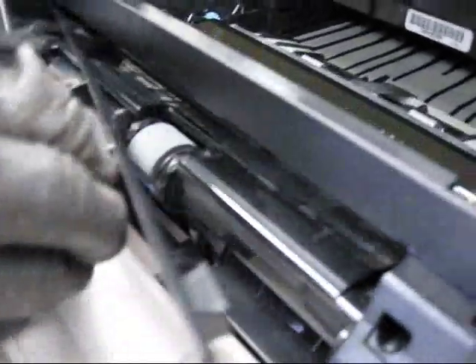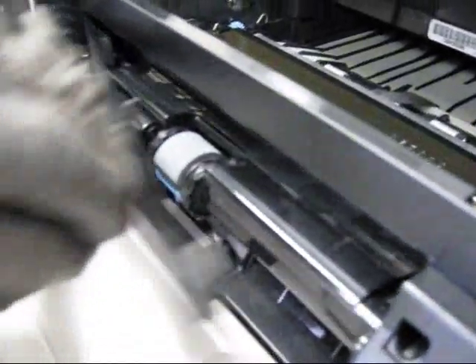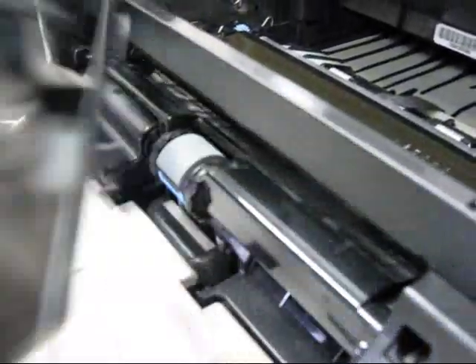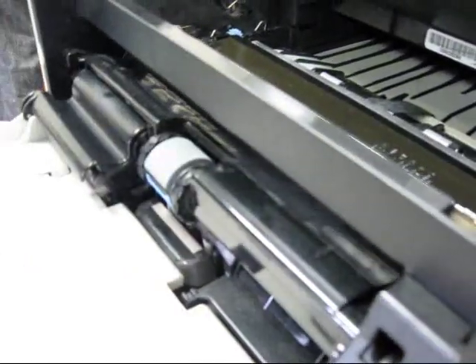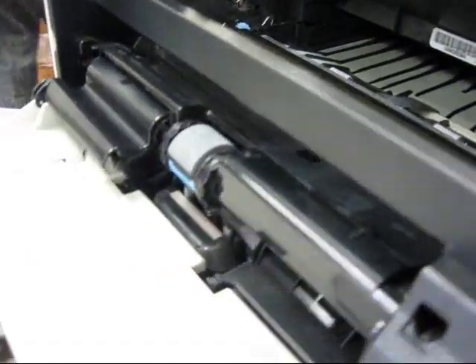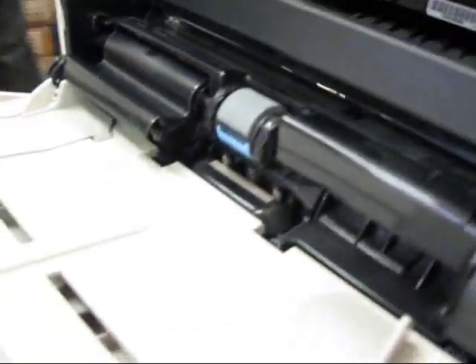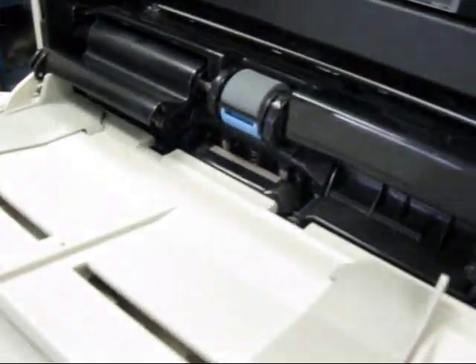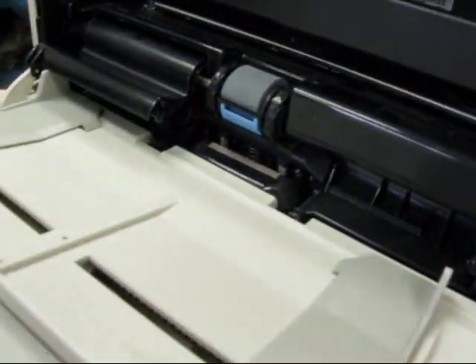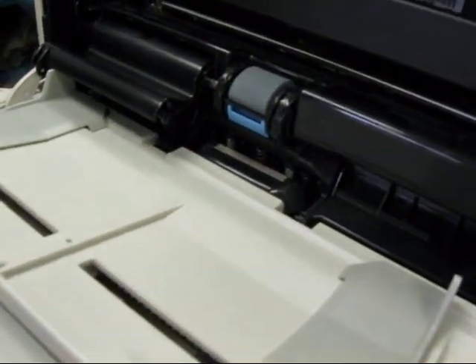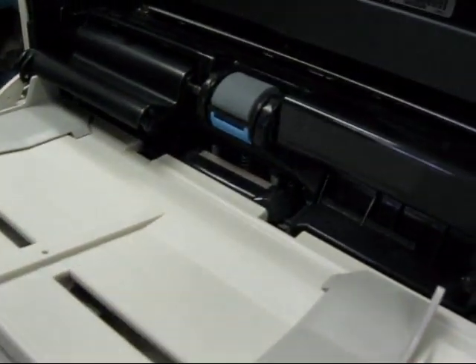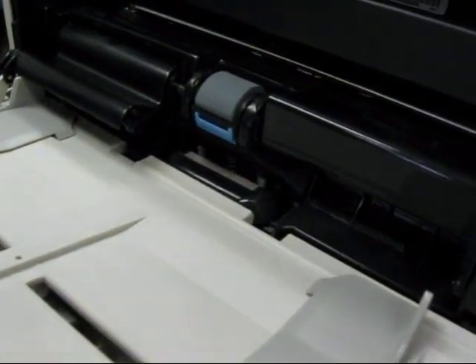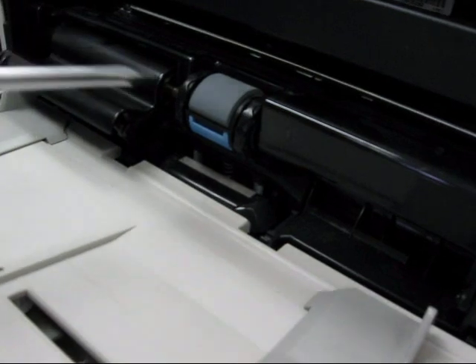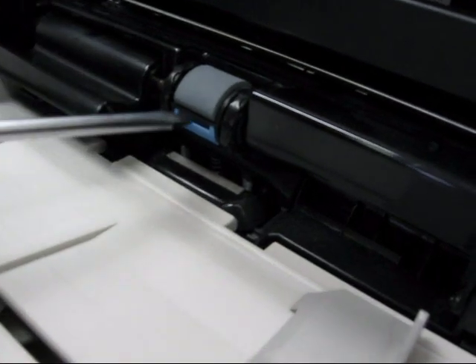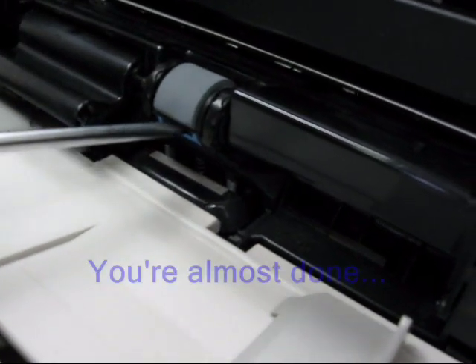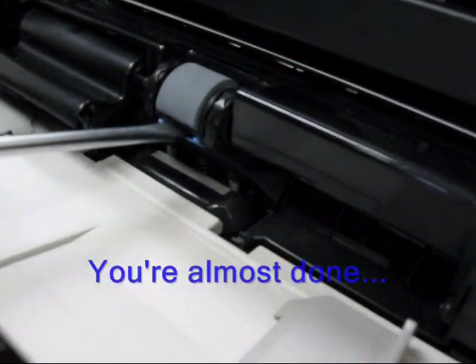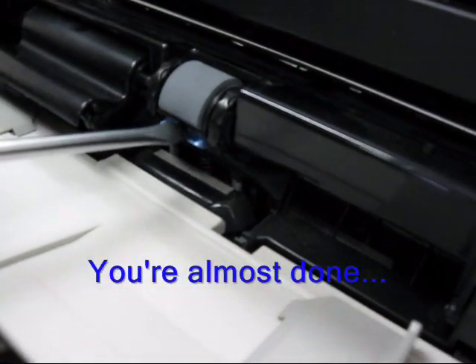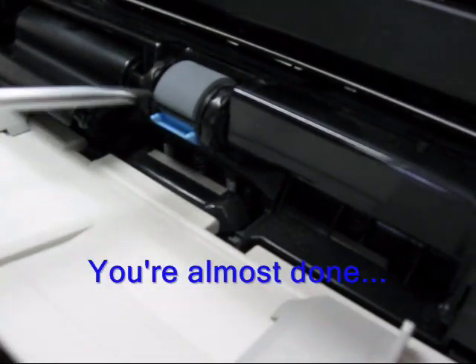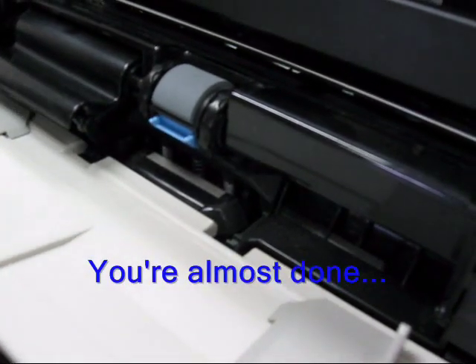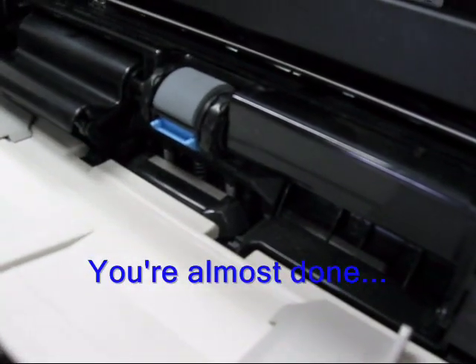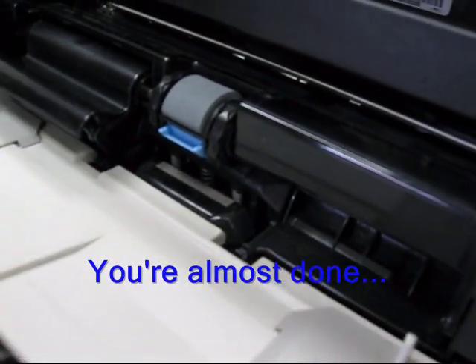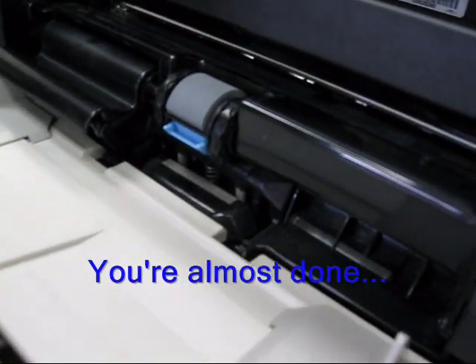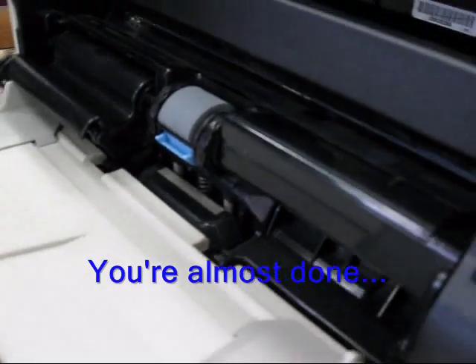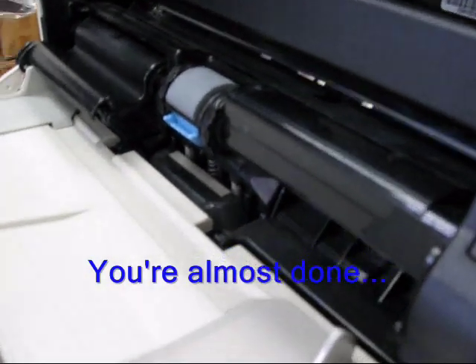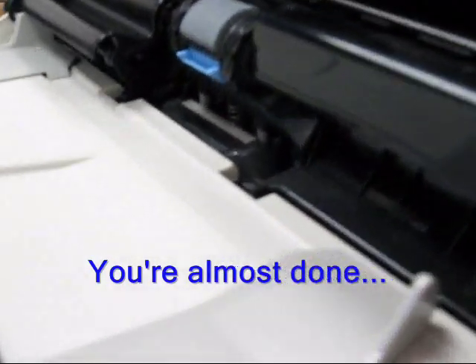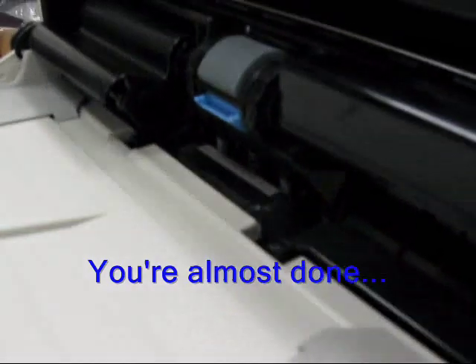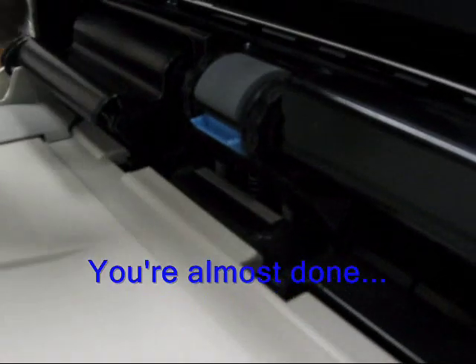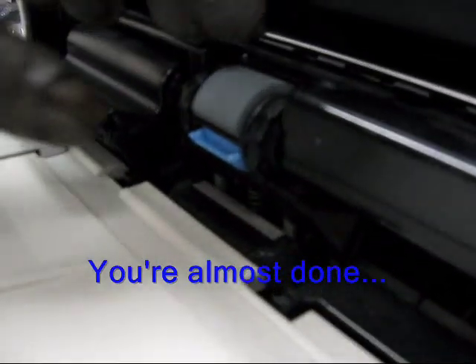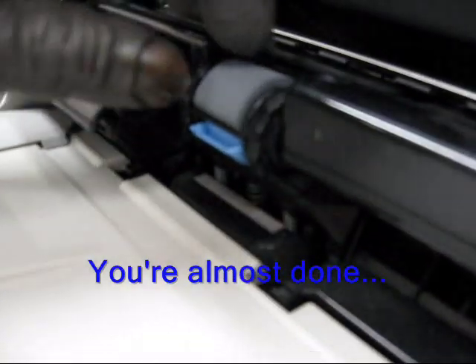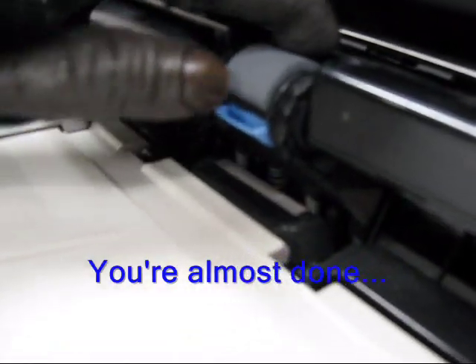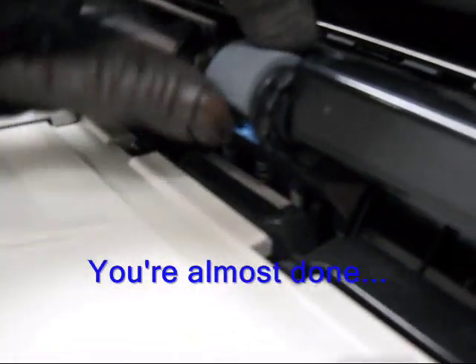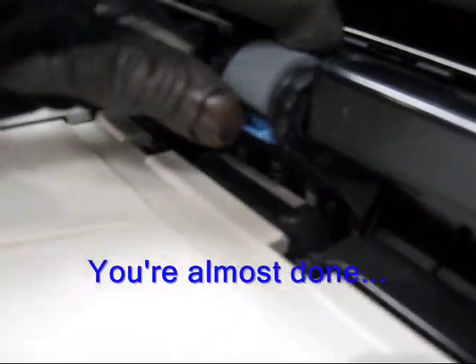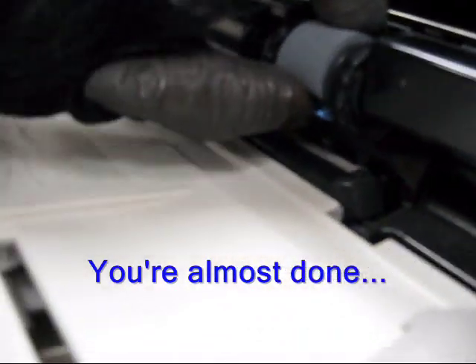Your front feeder has a cover — remove that. There is a roller; you insert a flat blade screwdriver, give it a little twist and that clip opens. Lift that roller straight off of the shaft.